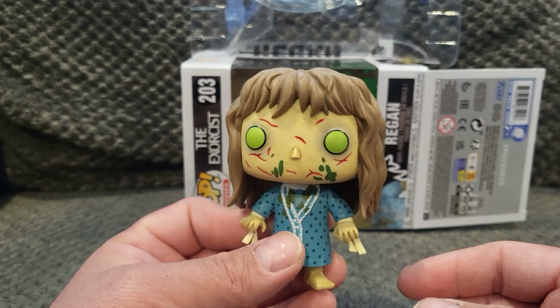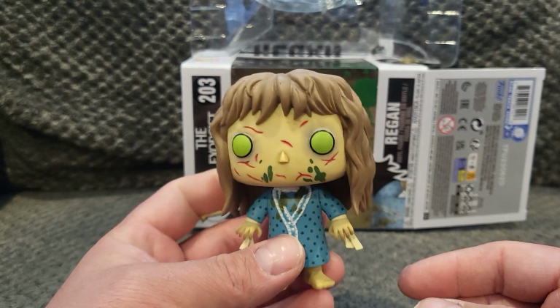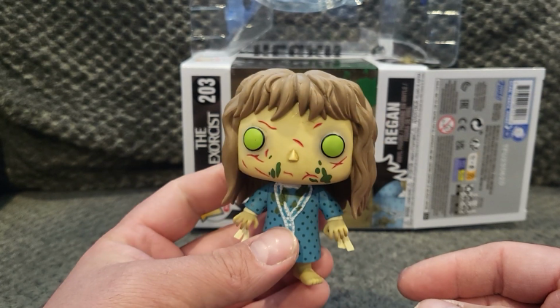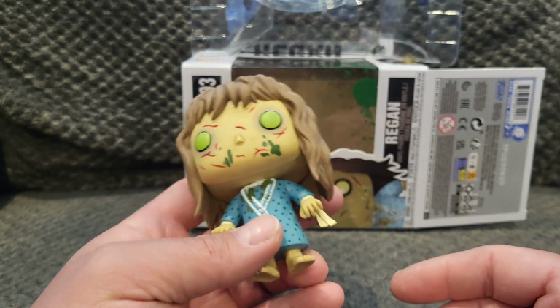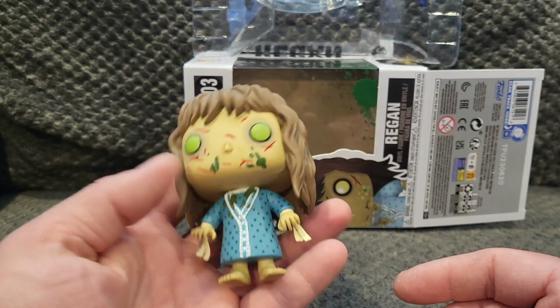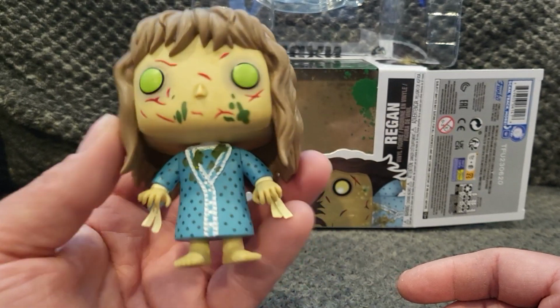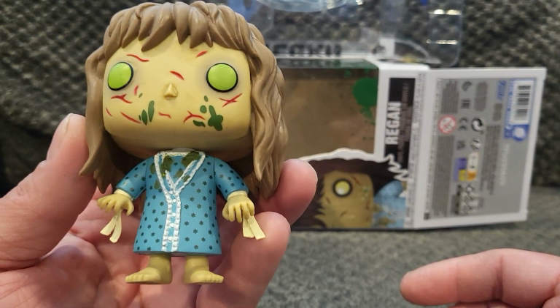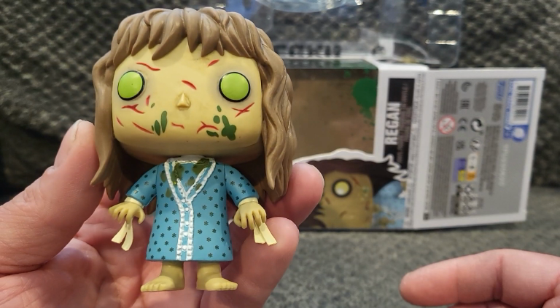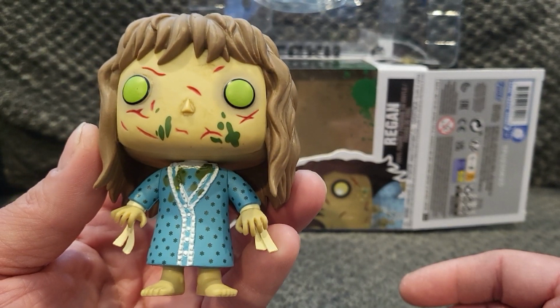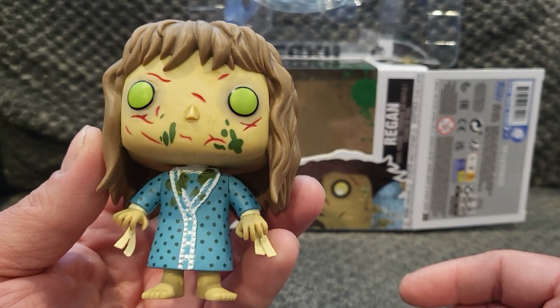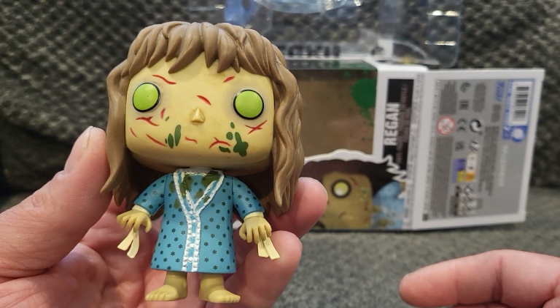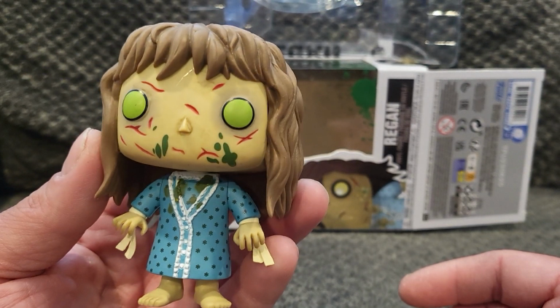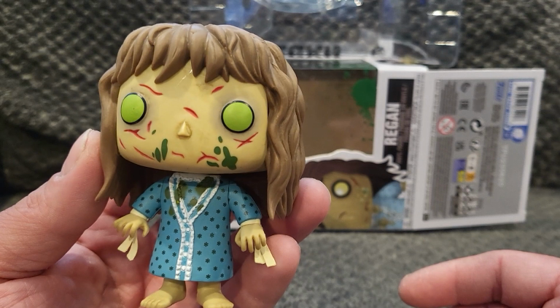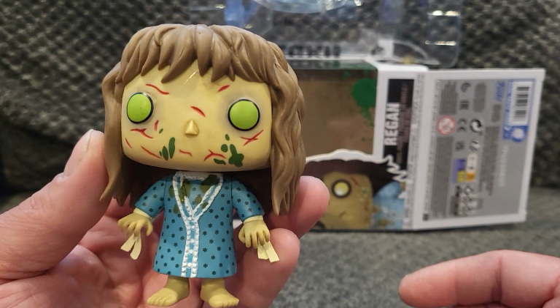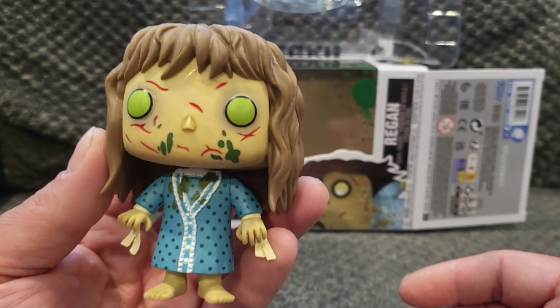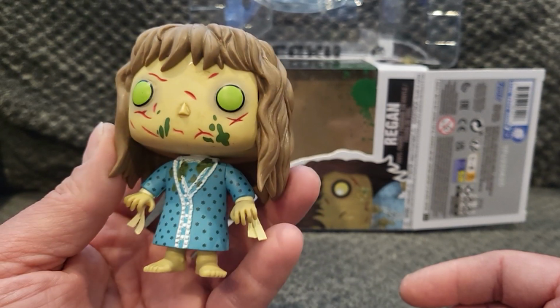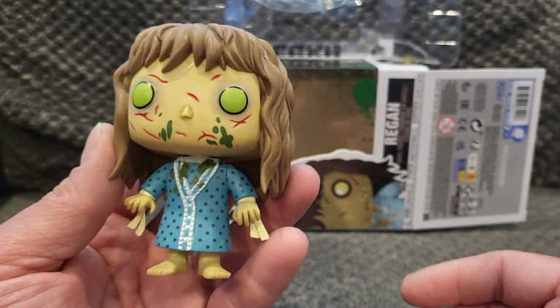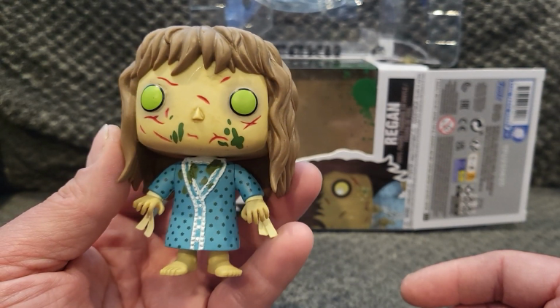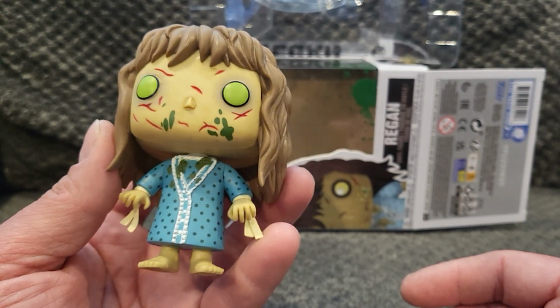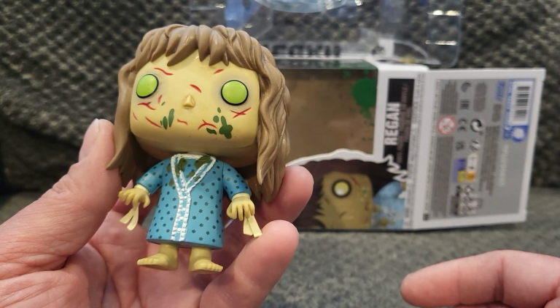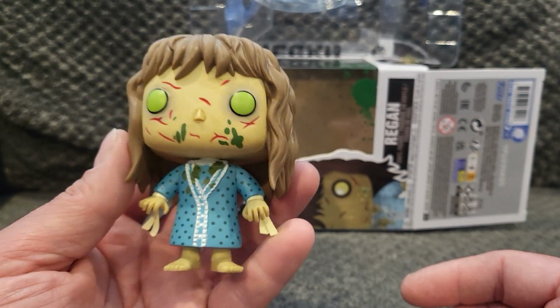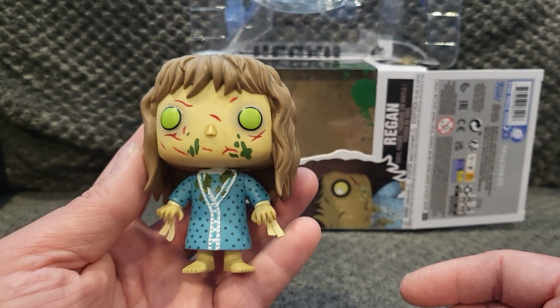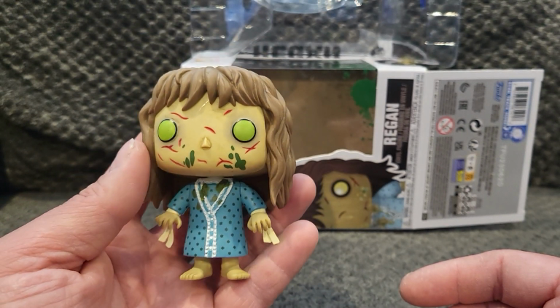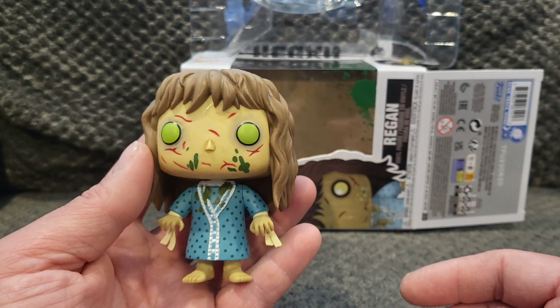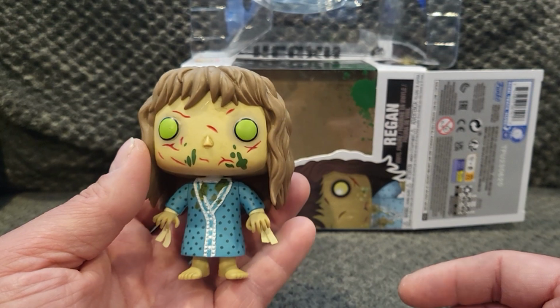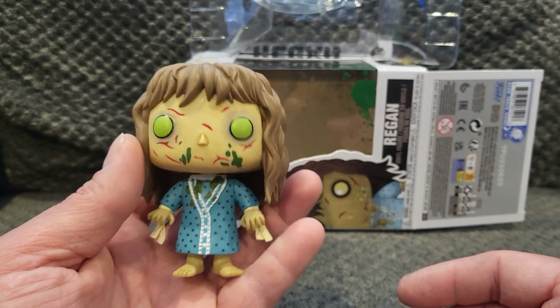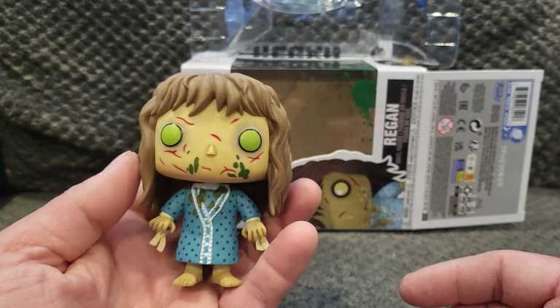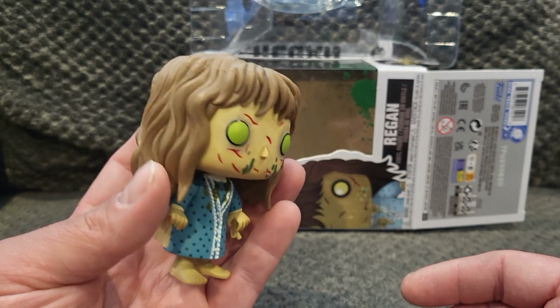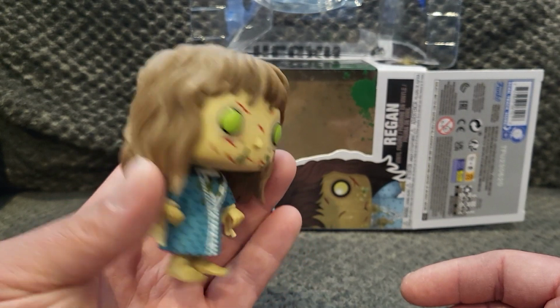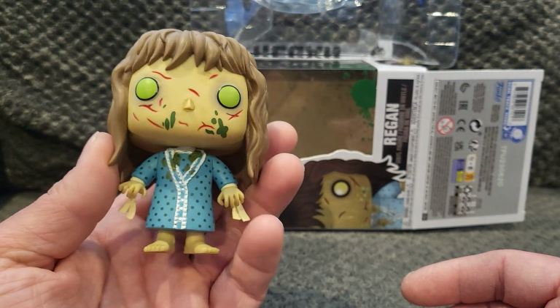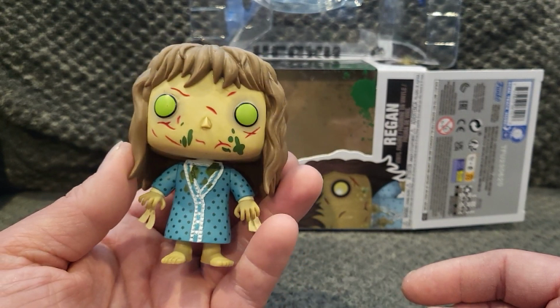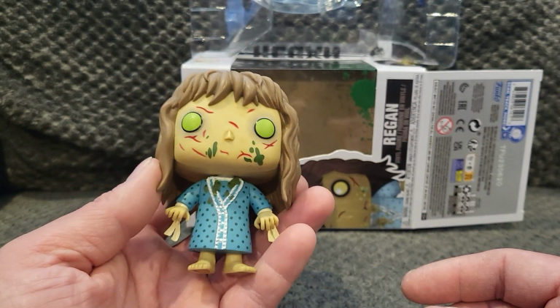She is solid, so her head does not turn at all. Sometimes Funko Pops' heads will swivel, but the detail is super nice — her nightgown, the puke on her nightgown, and puke on her face.